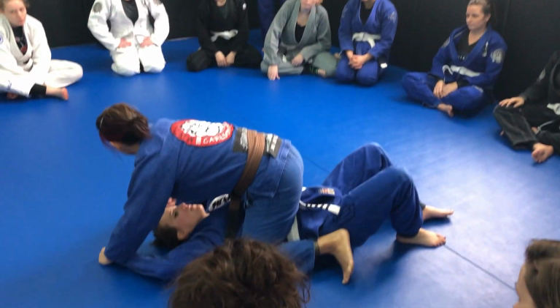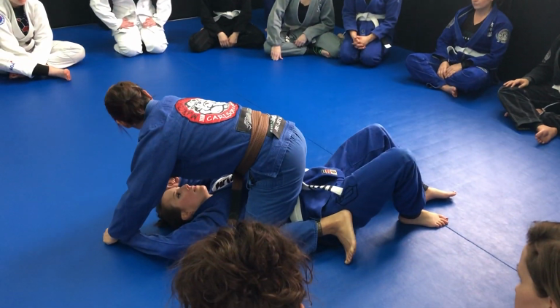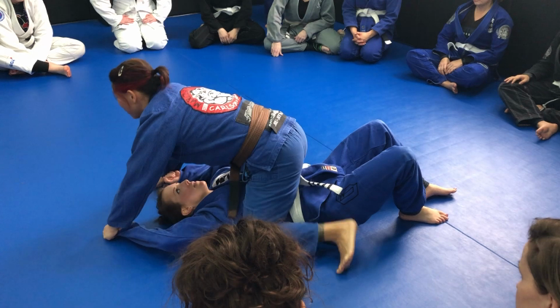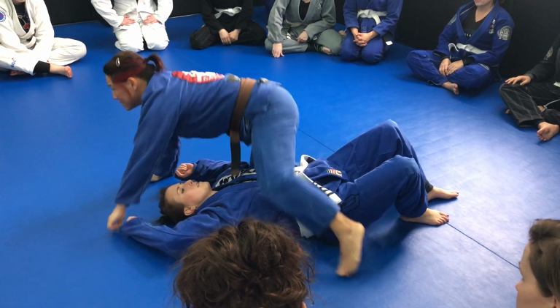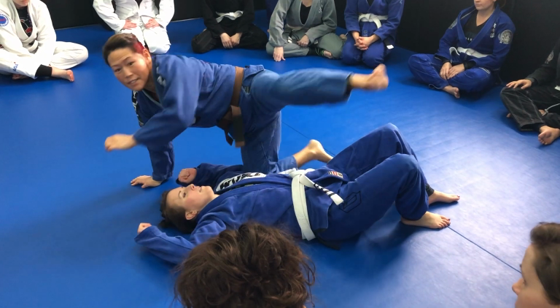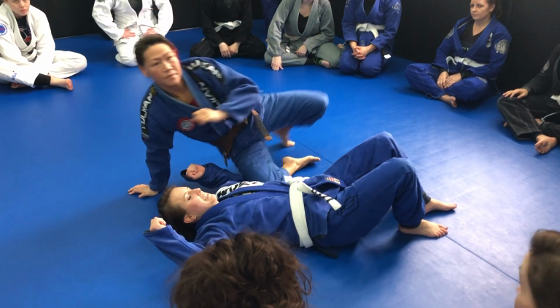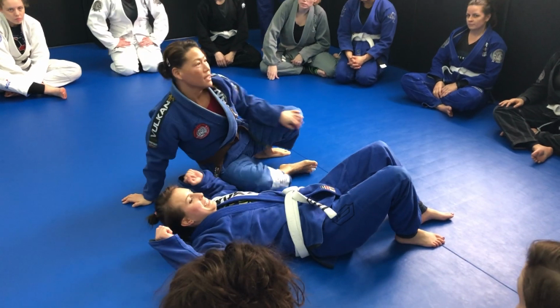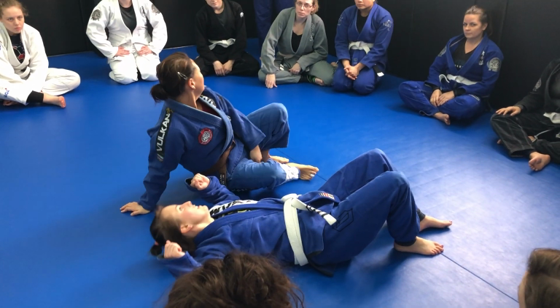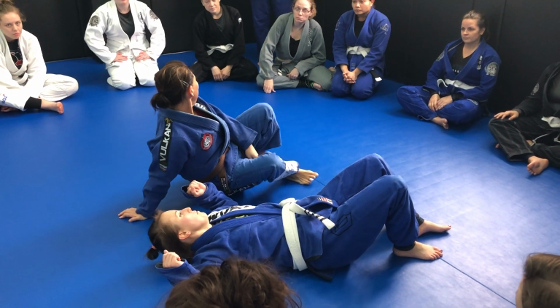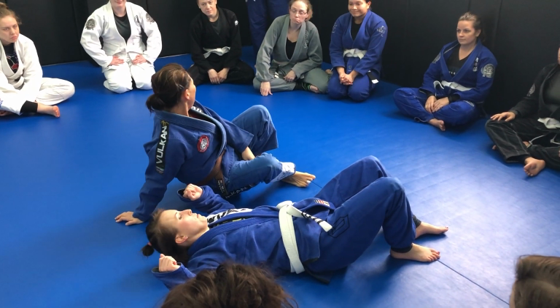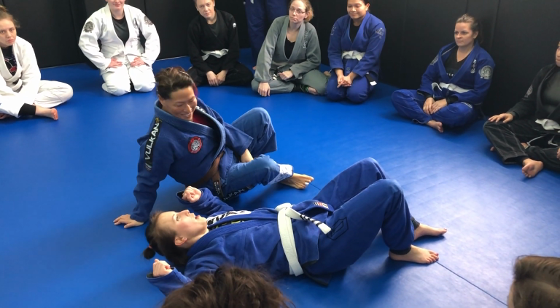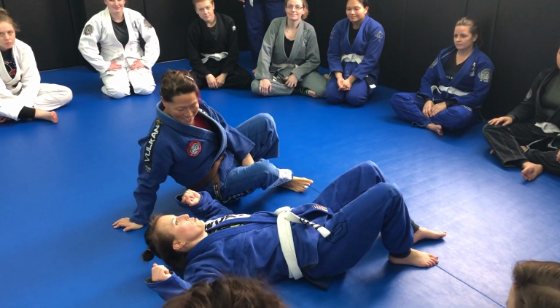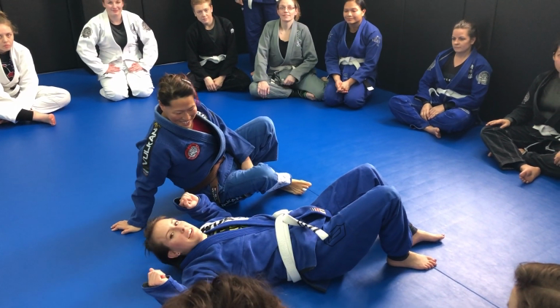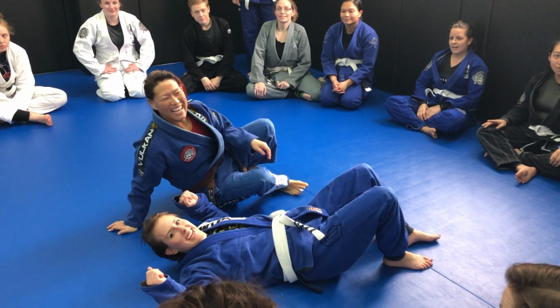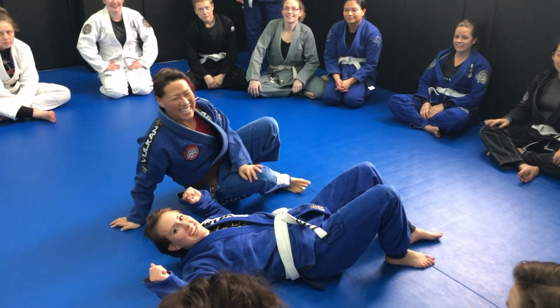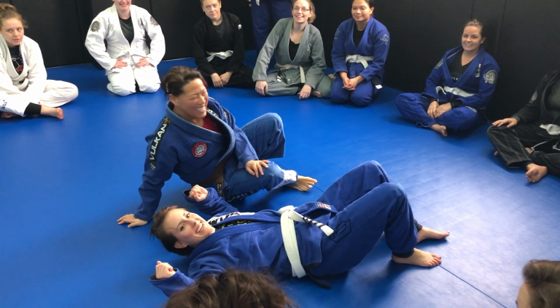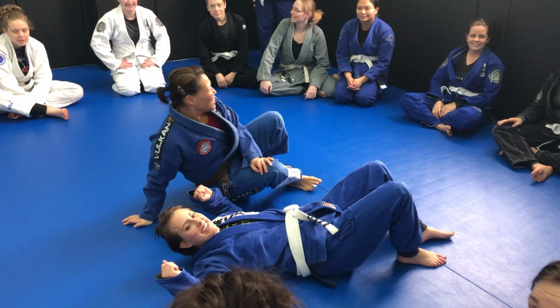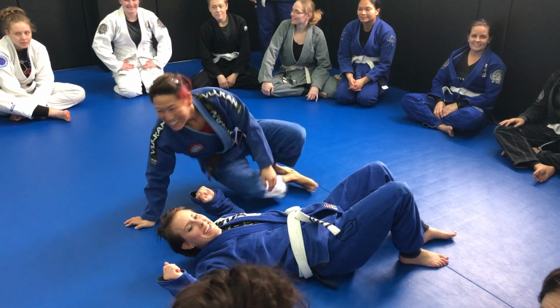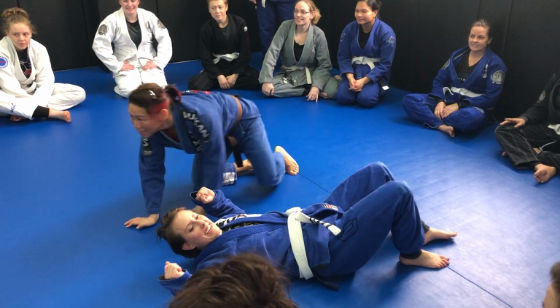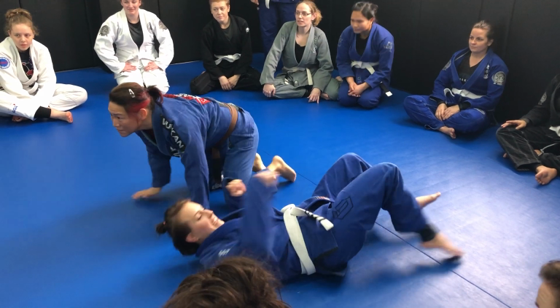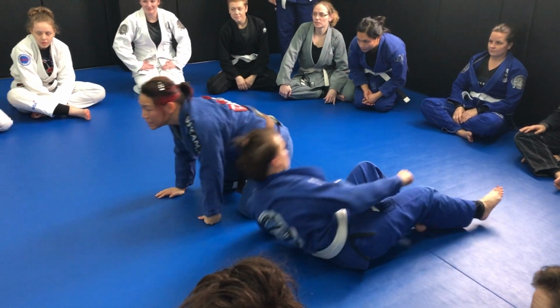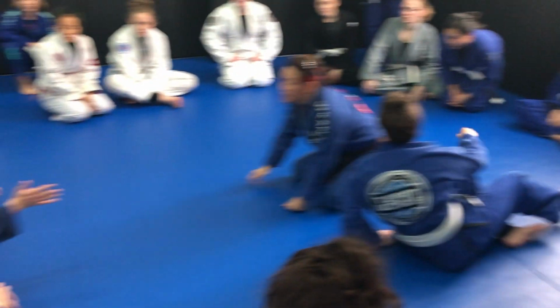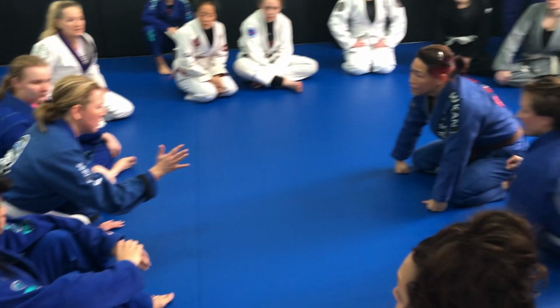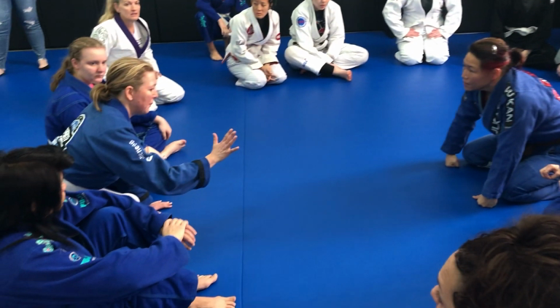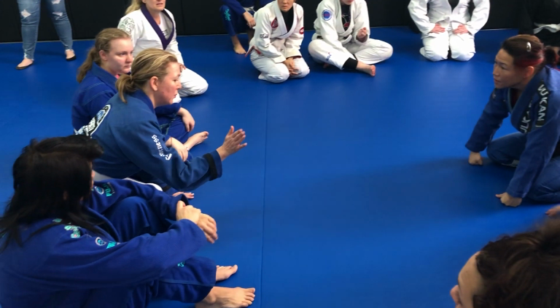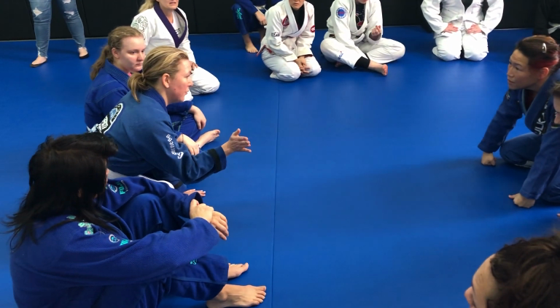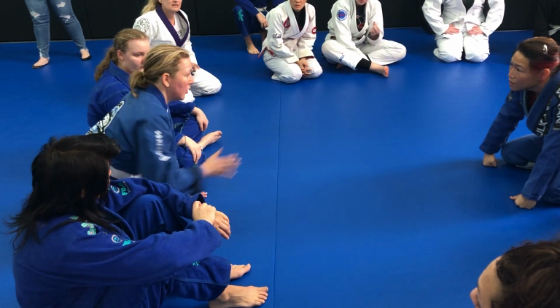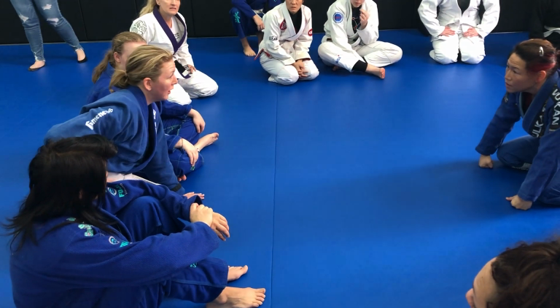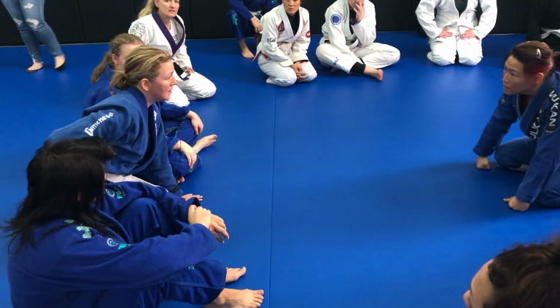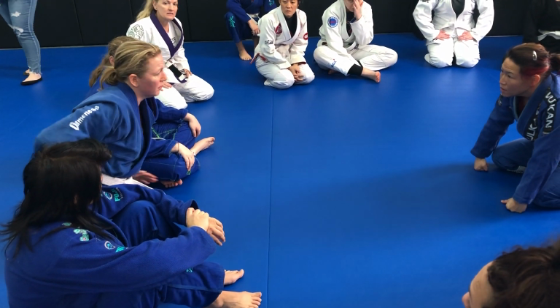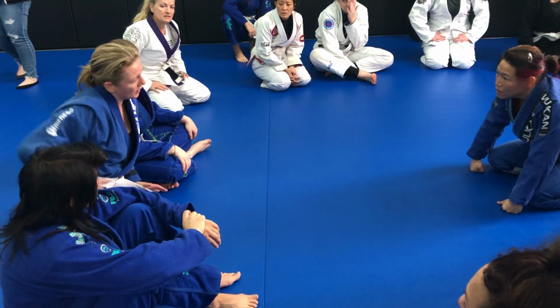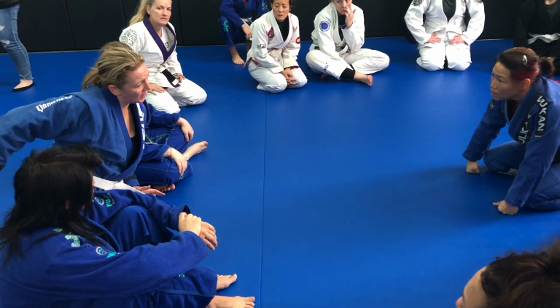Any questions? Anybody want a different angle? The first step — can you put your foot on the hip instead of going straight?